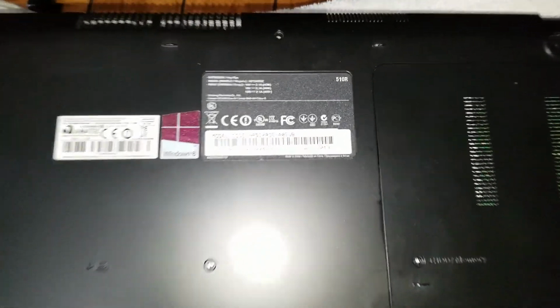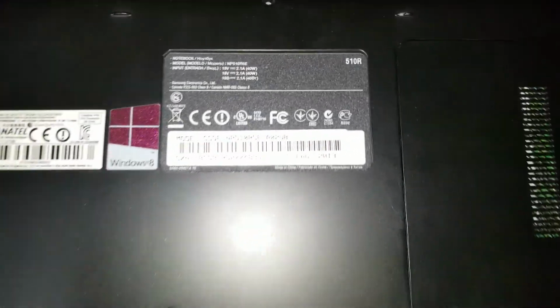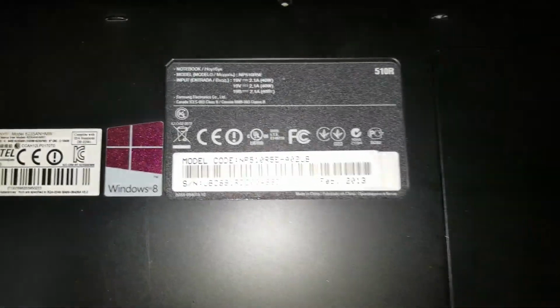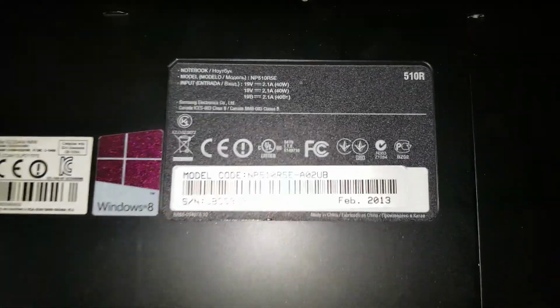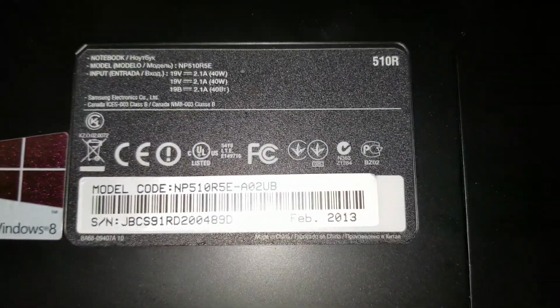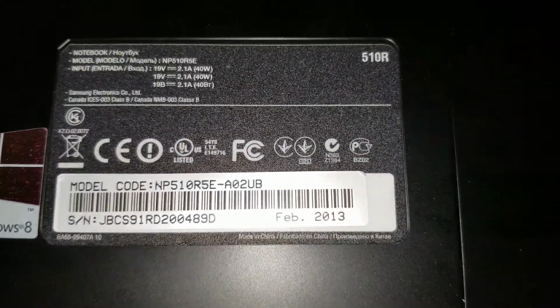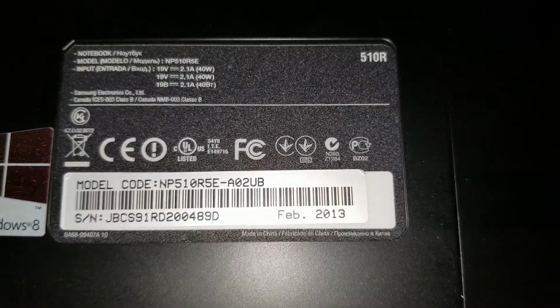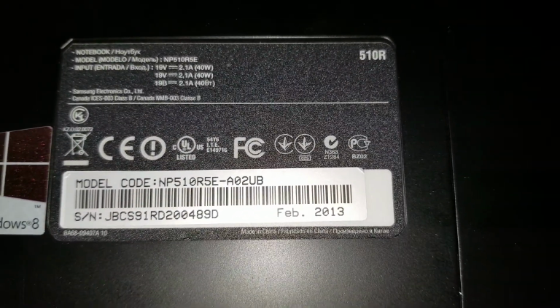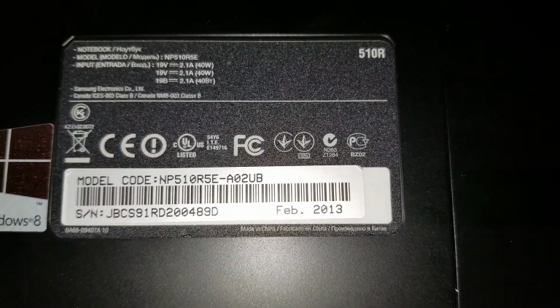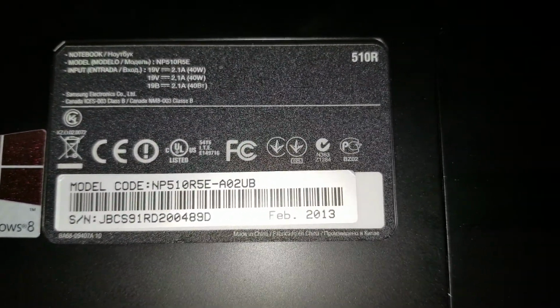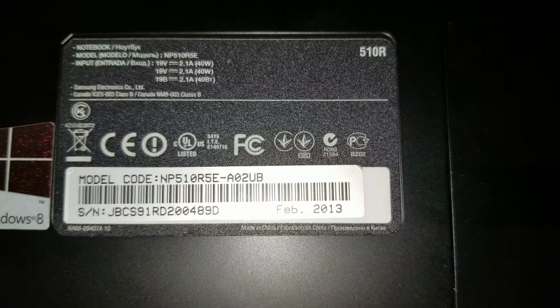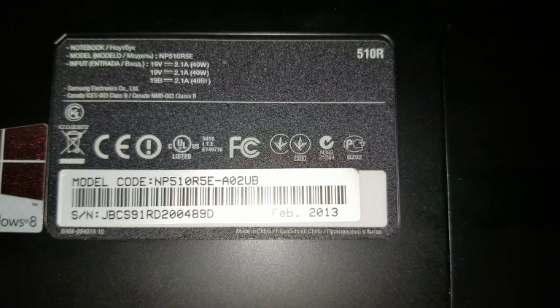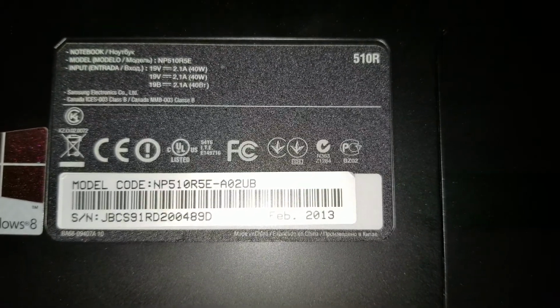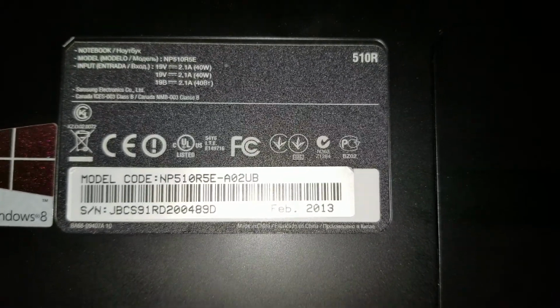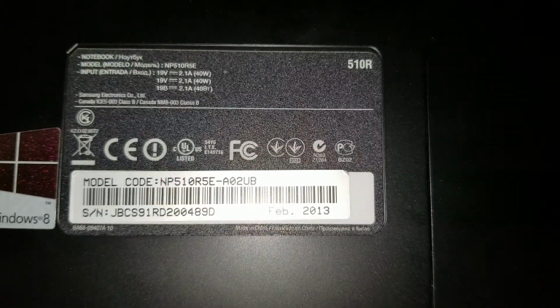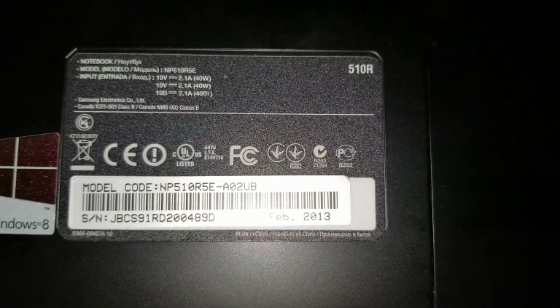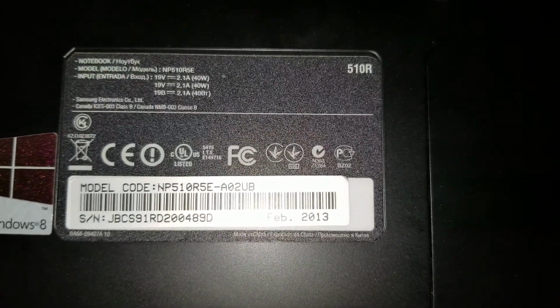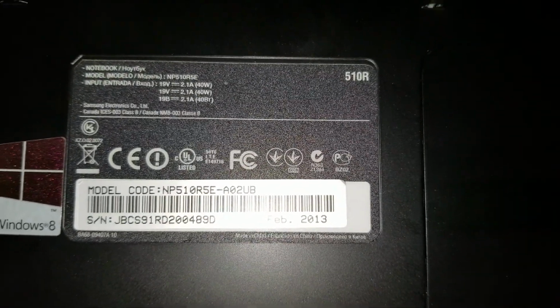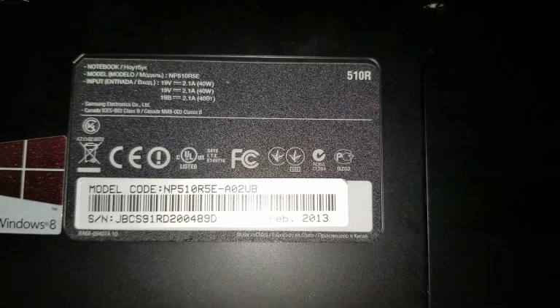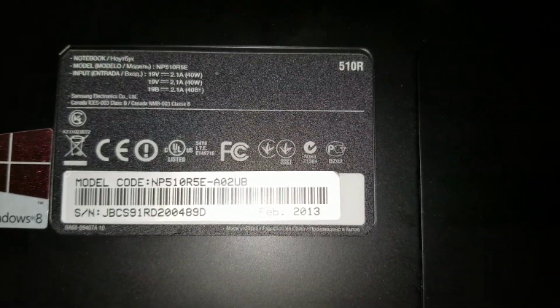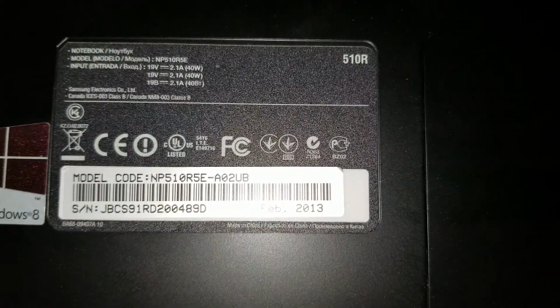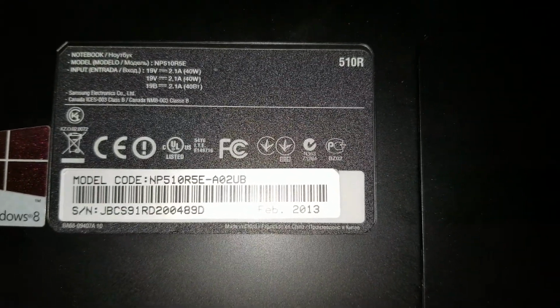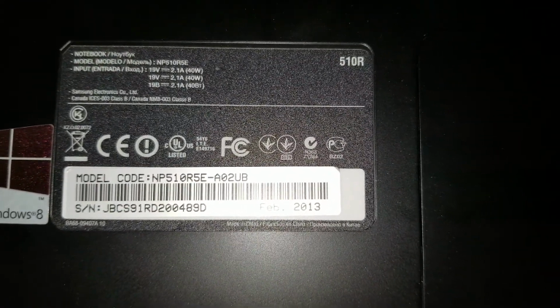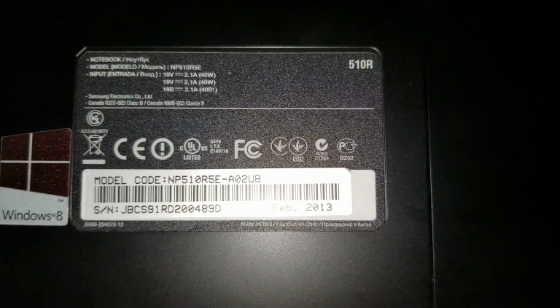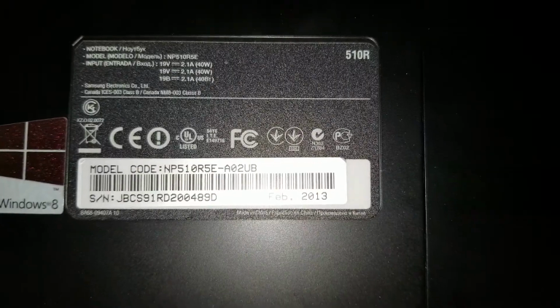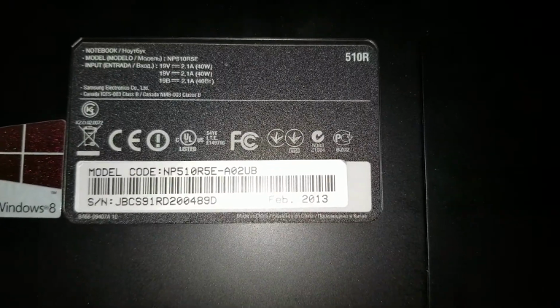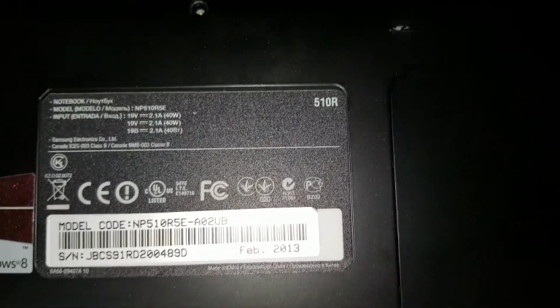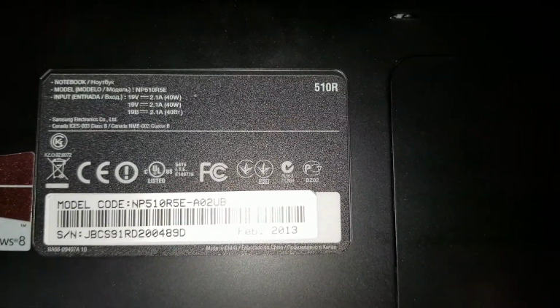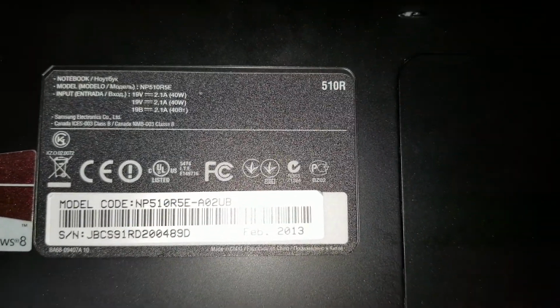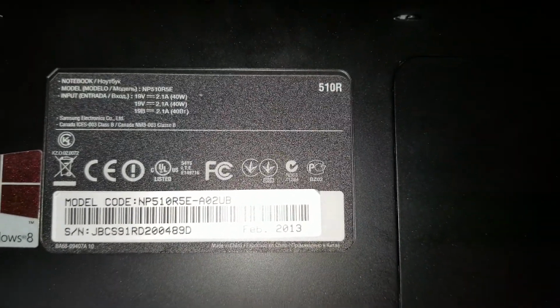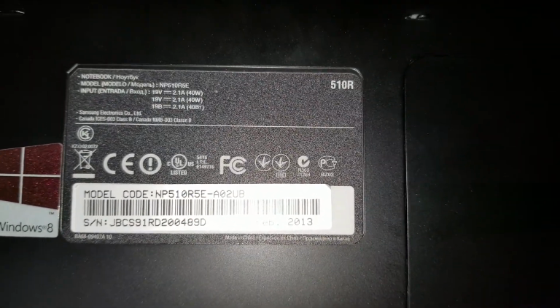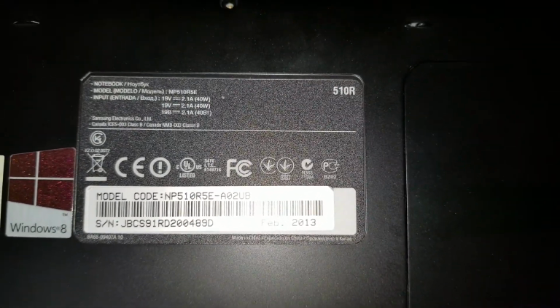I'm going to show how to take apart a Samsung model NP510R5E-A02UB, also known as a 510R.